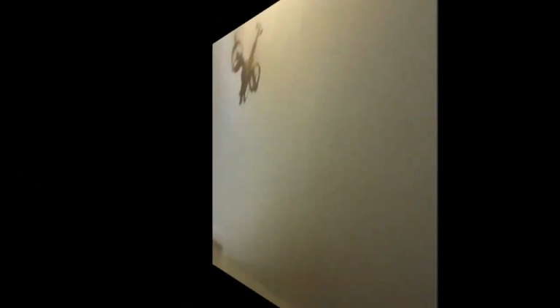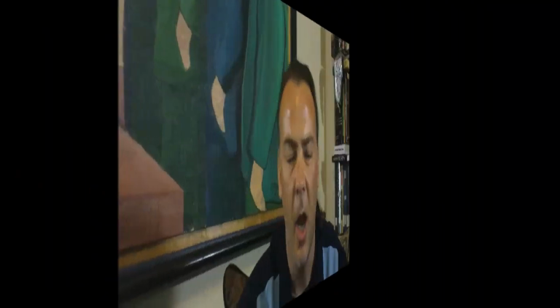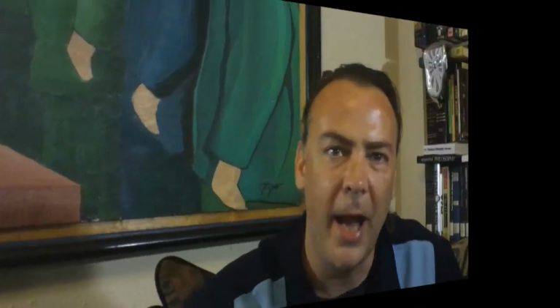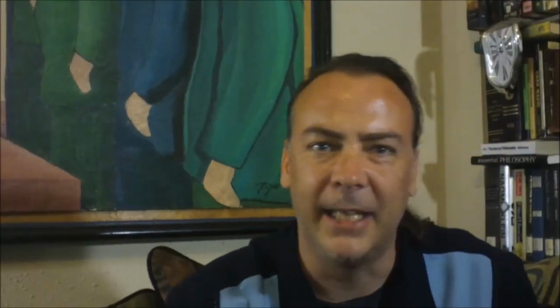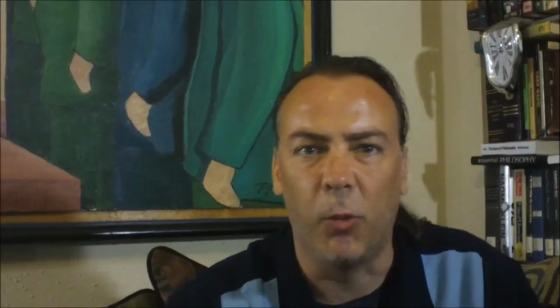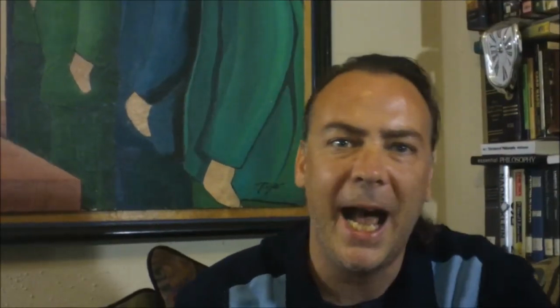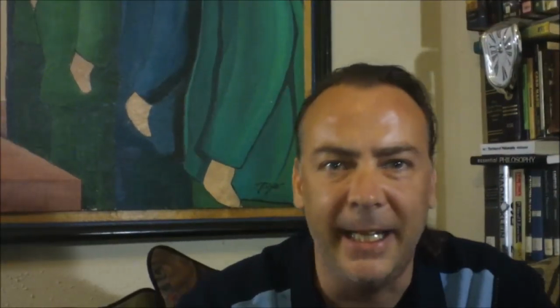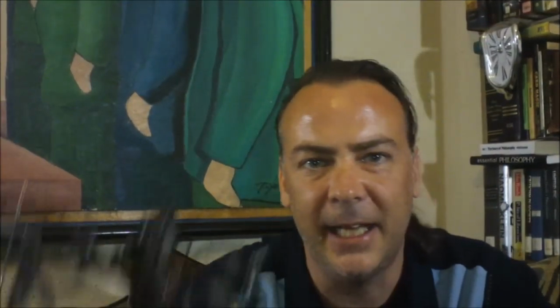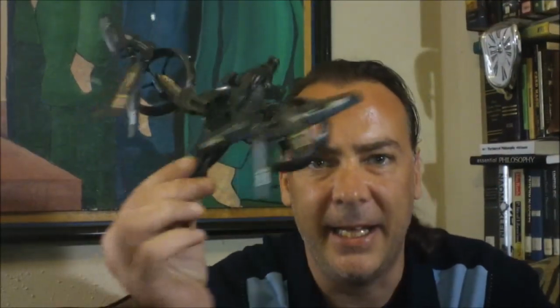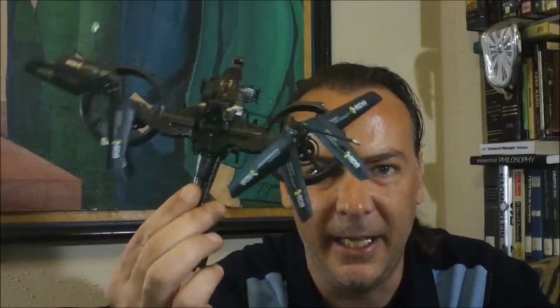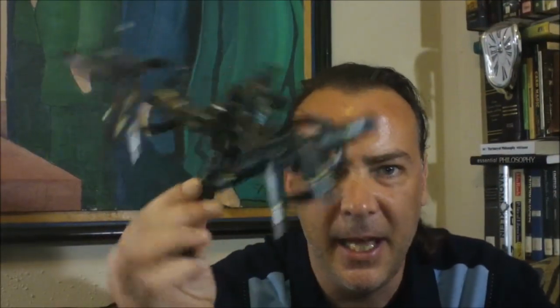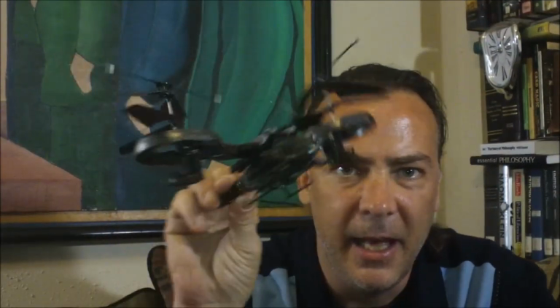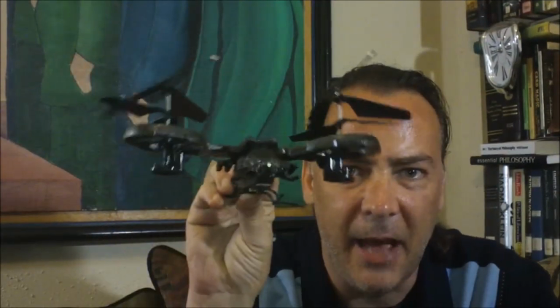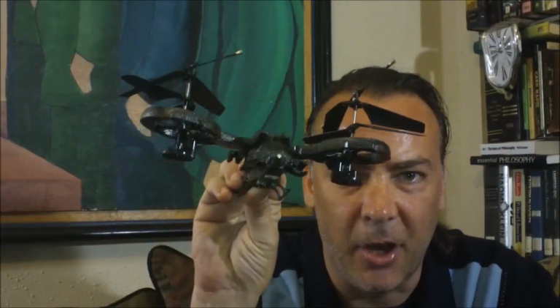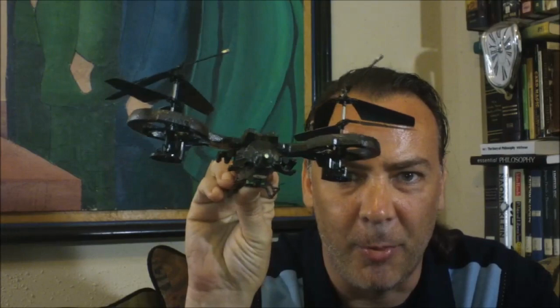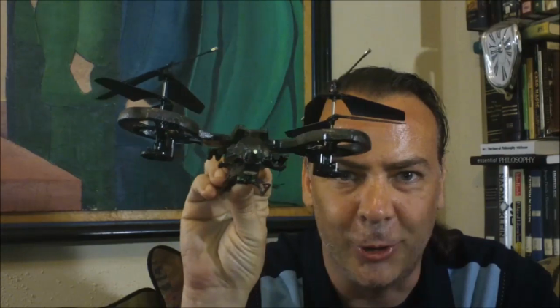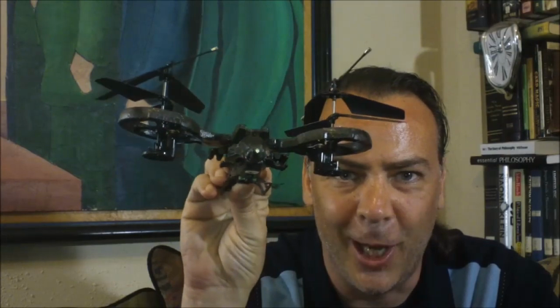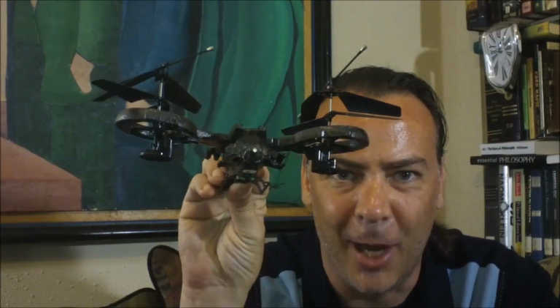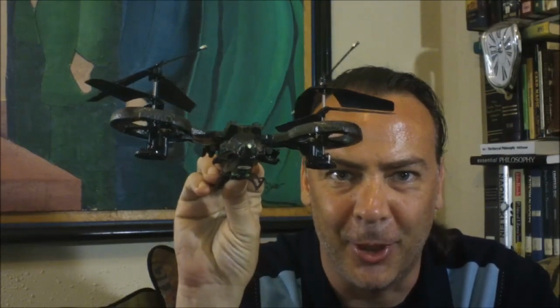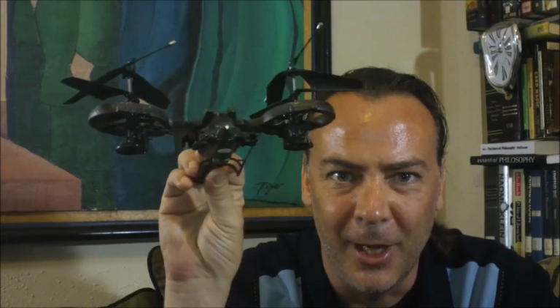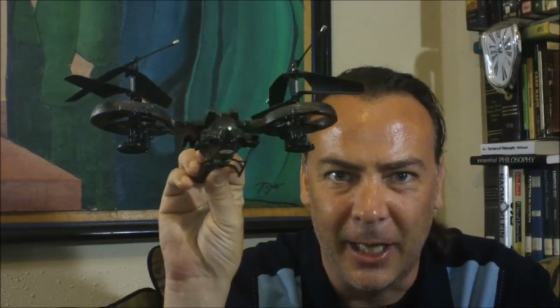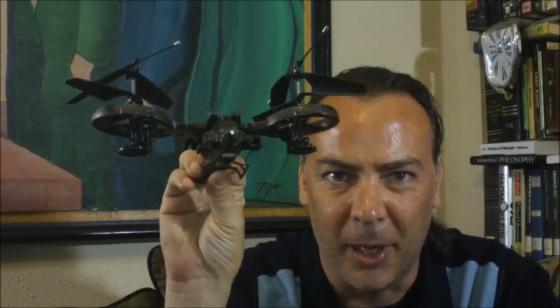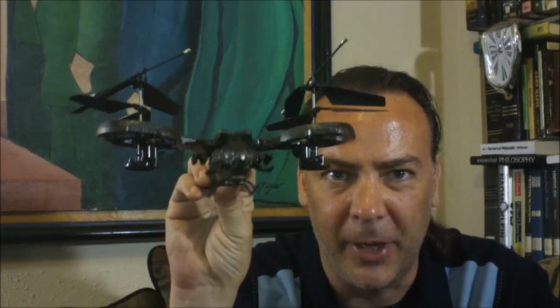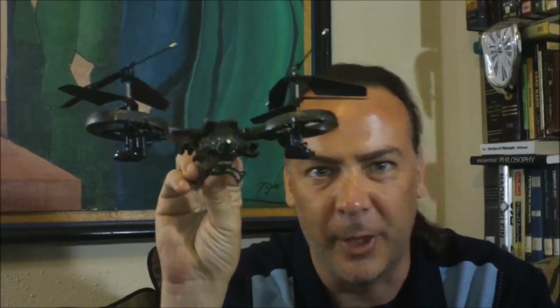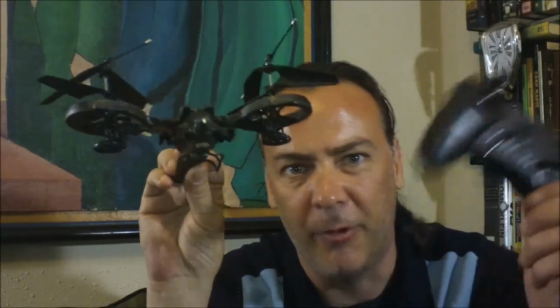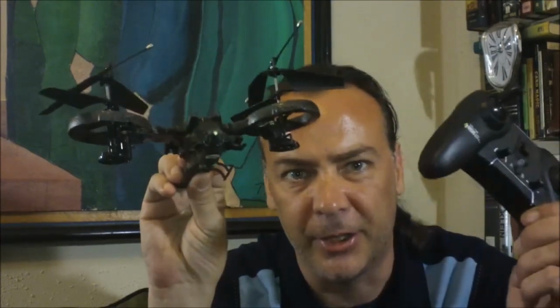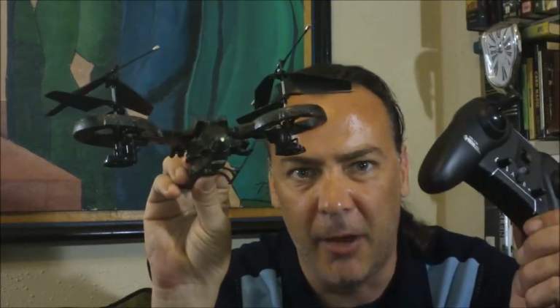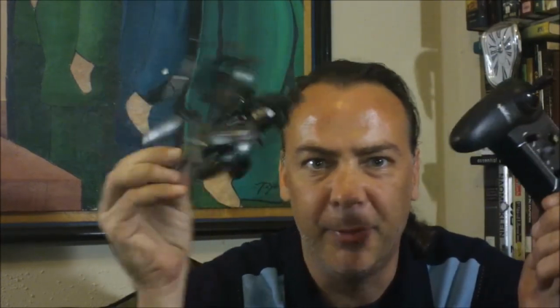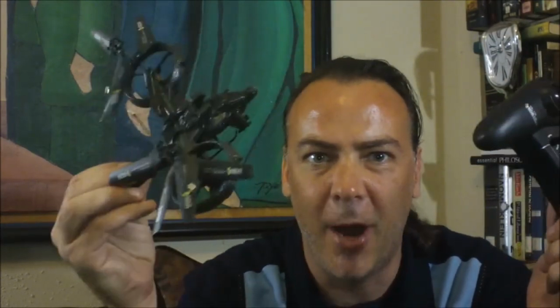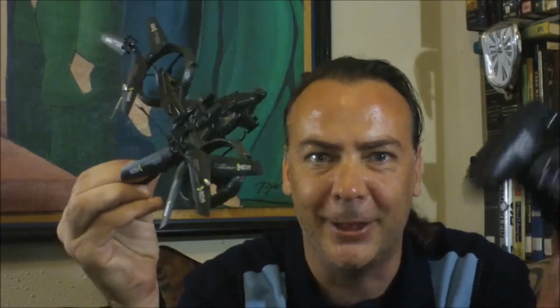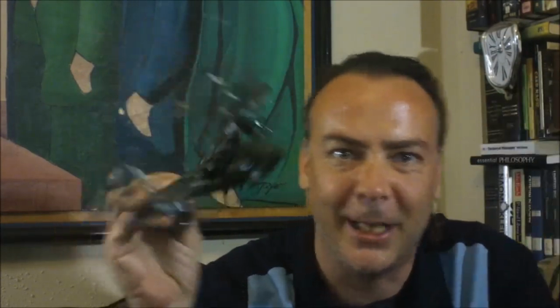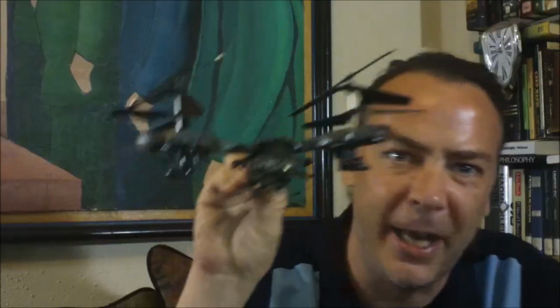Alright guys, that is the YD-718 Avatar remote control helicopter. Link below if you guys want to get one for yourself. Alright, catch you on the next video.